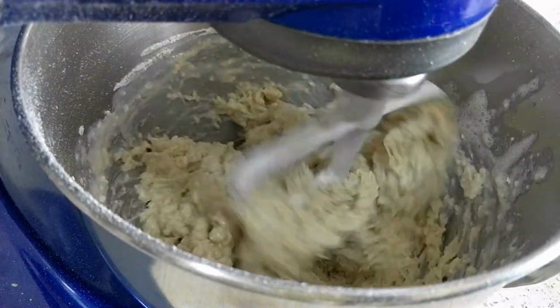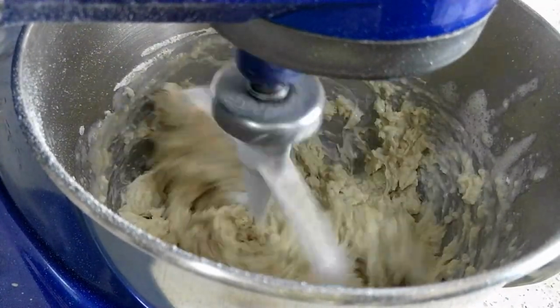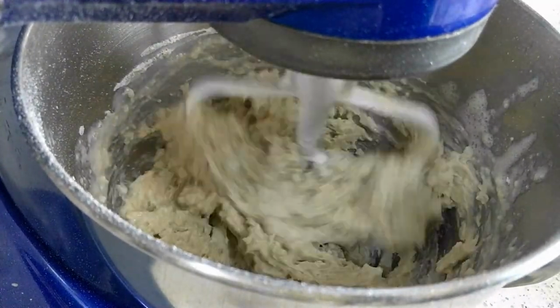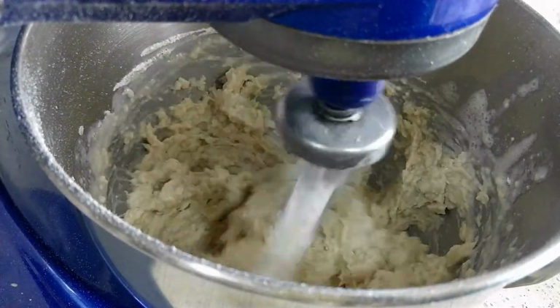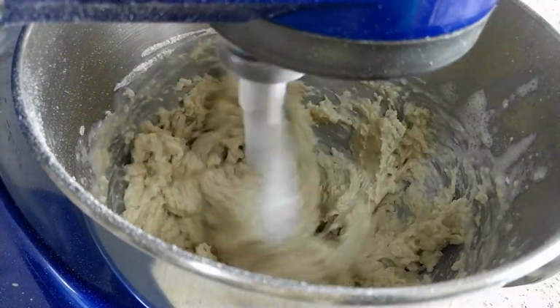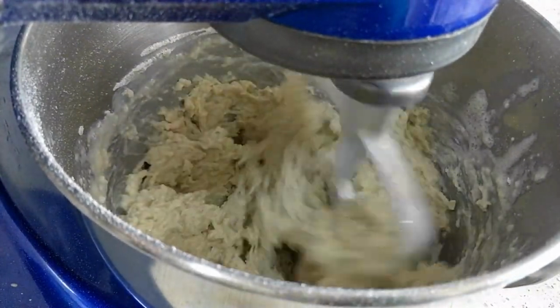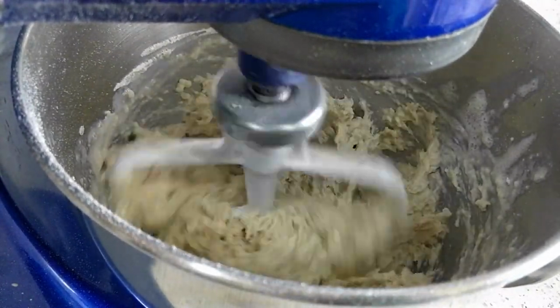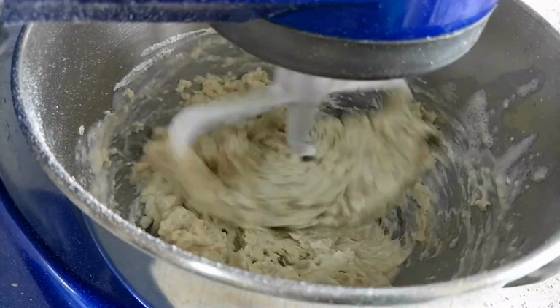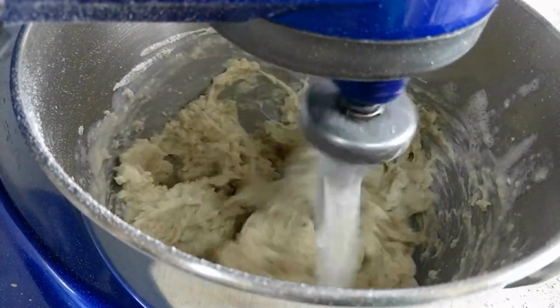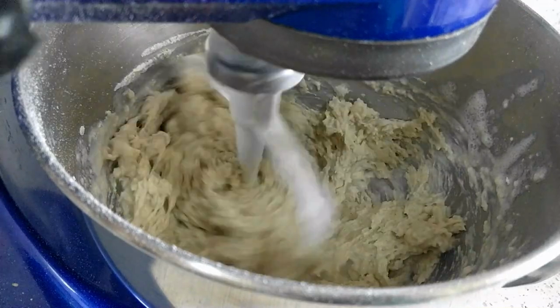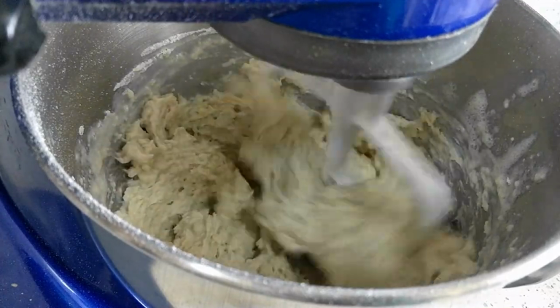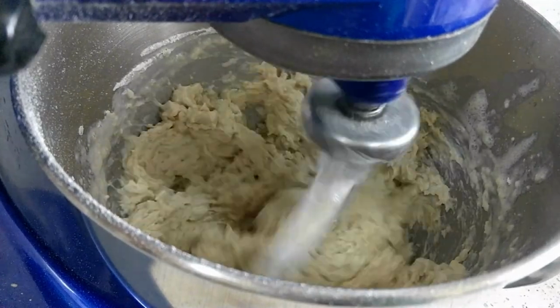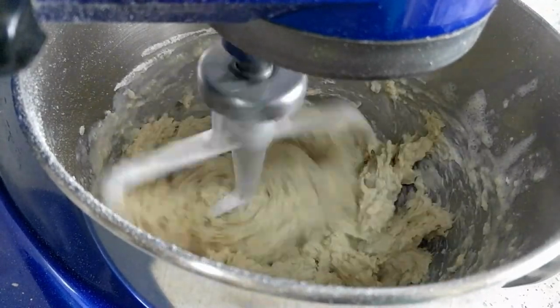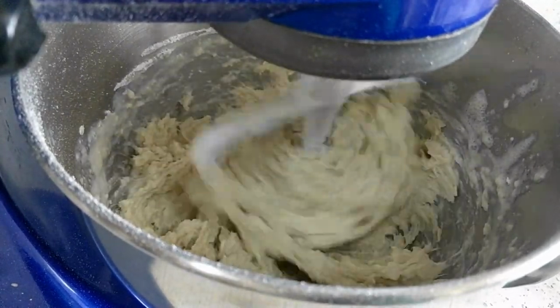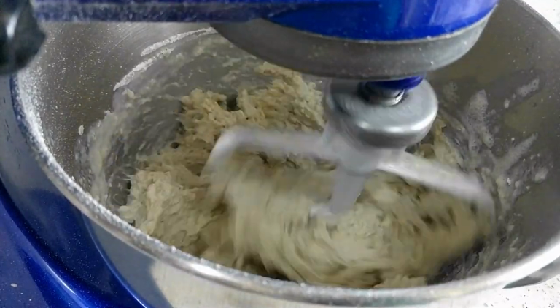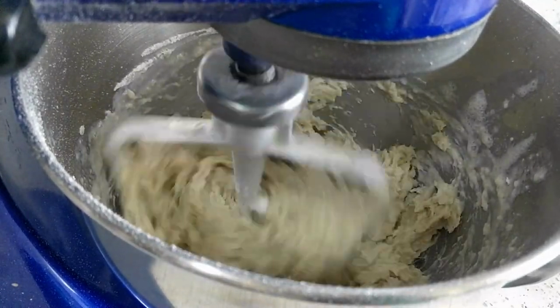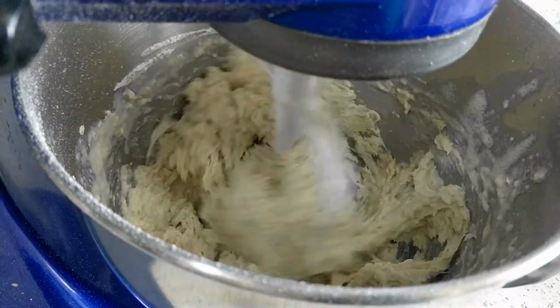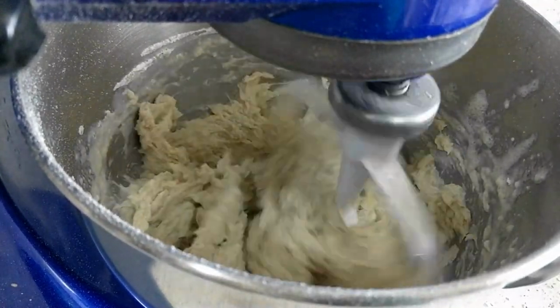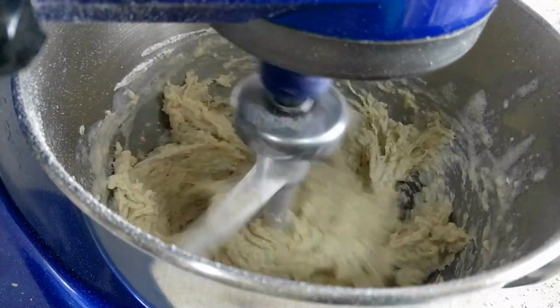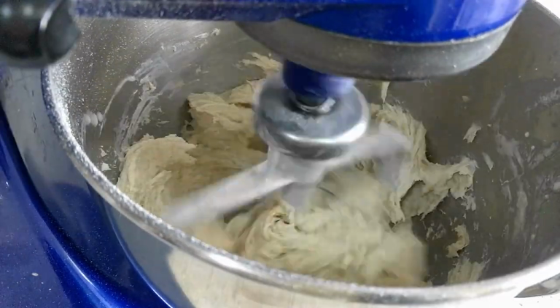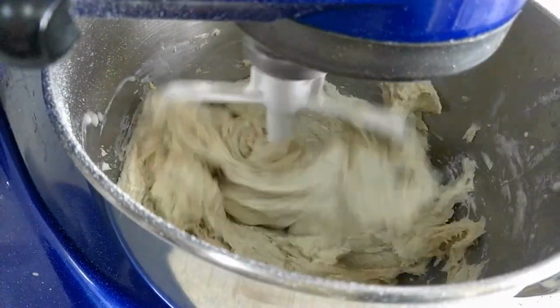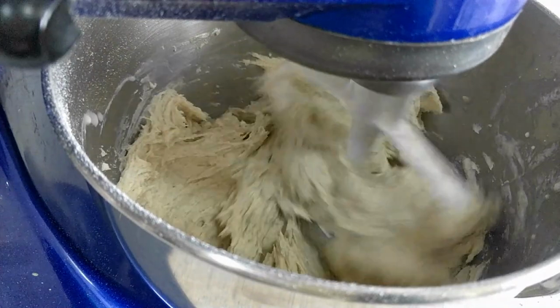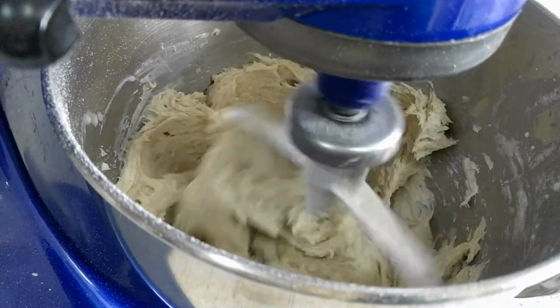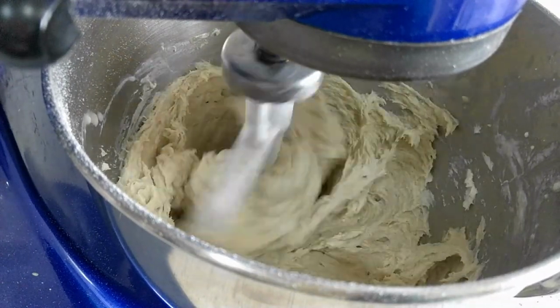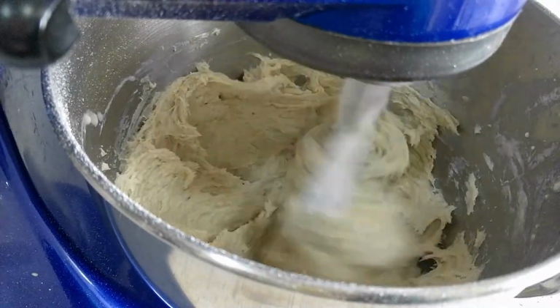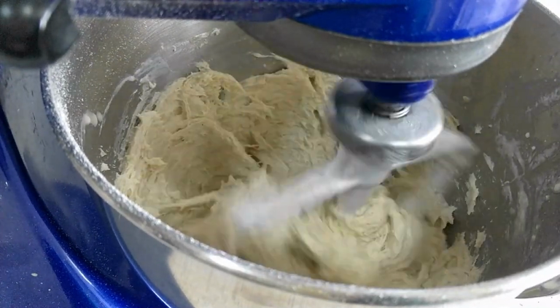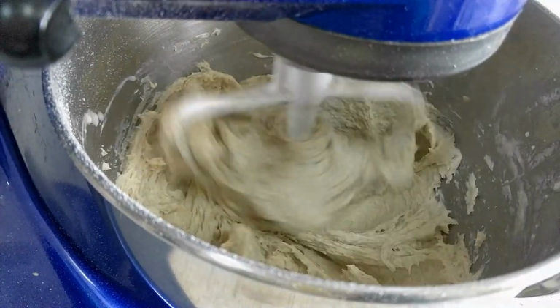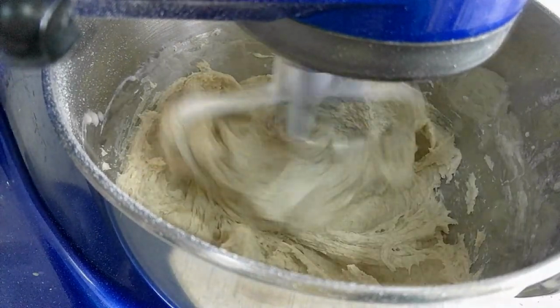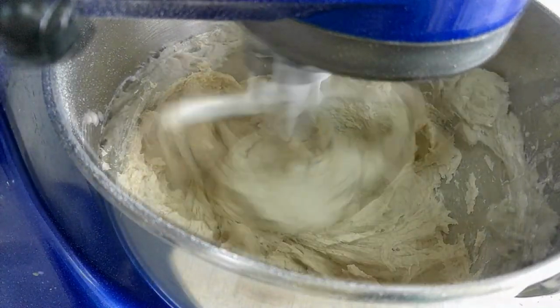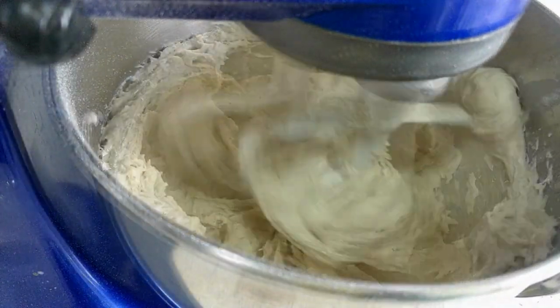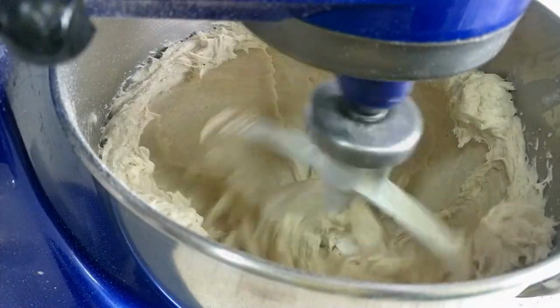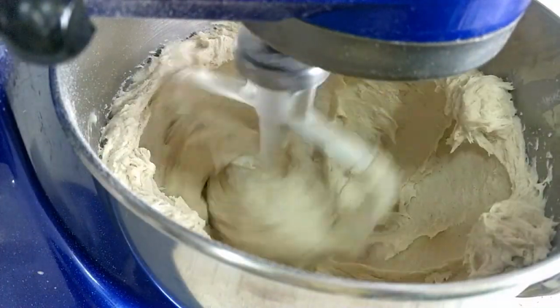Gradually increase the speed, stopping once or twice to scrape the dough off the sides and the bottom of the bowl so everything is well combined. Leave the machine running at medium-high for 3 to 4 minutes.